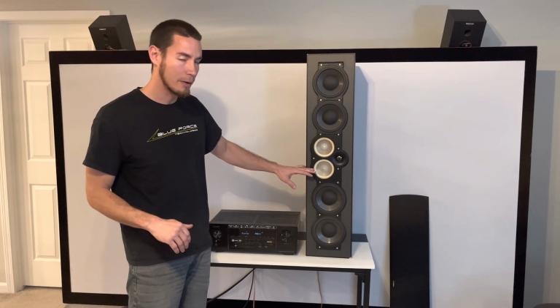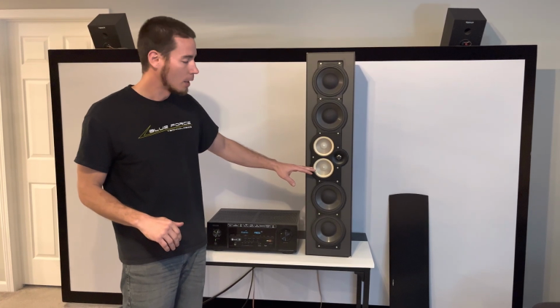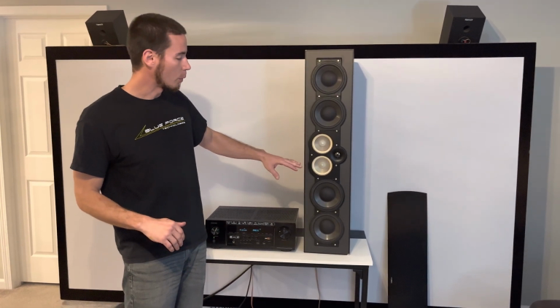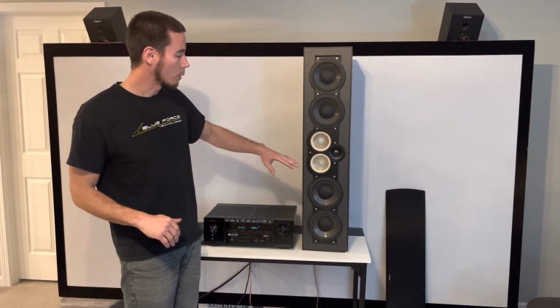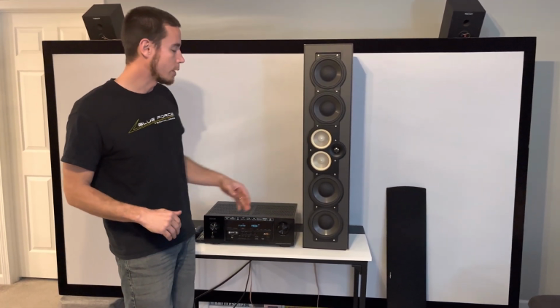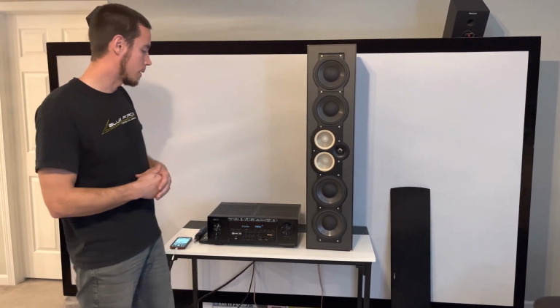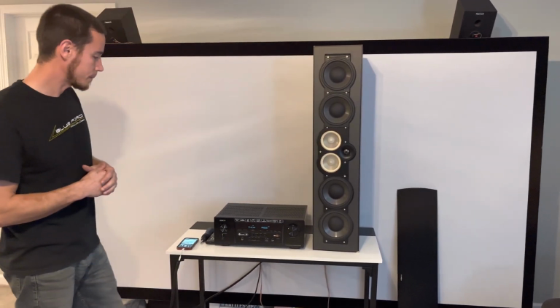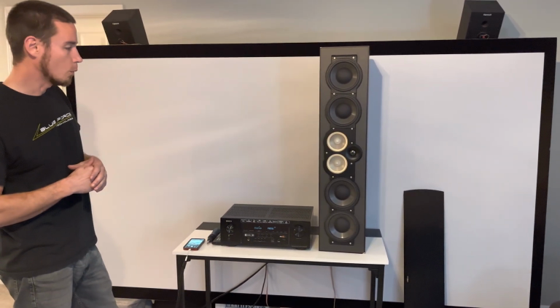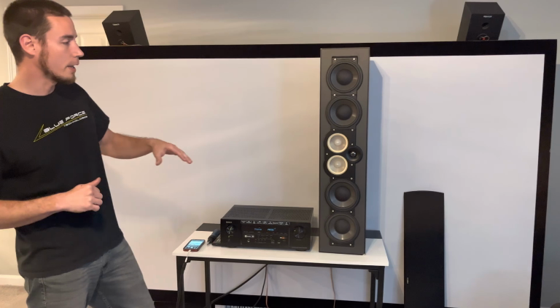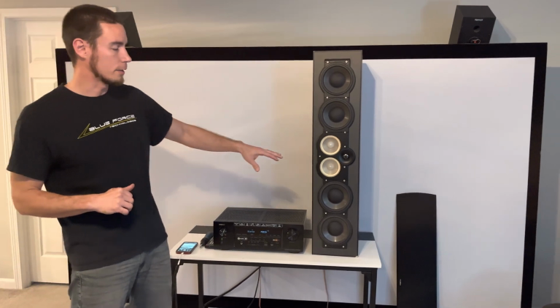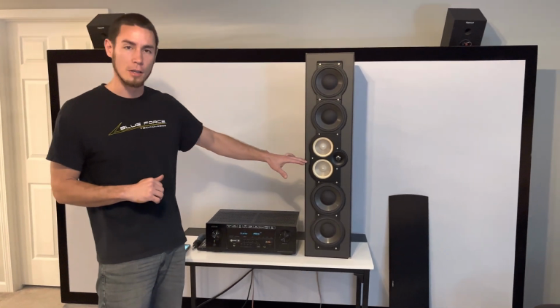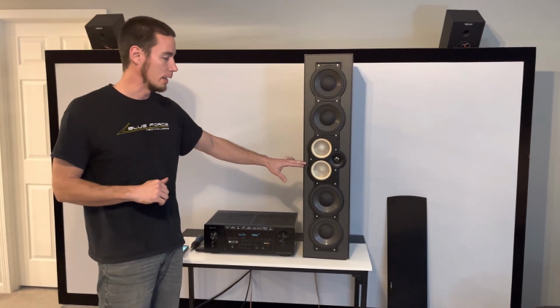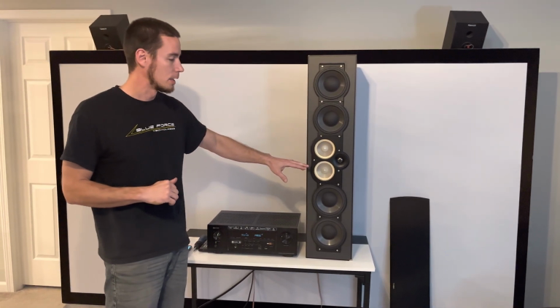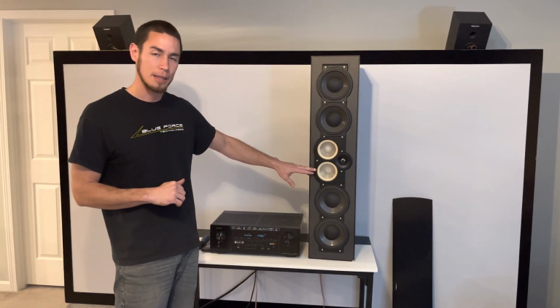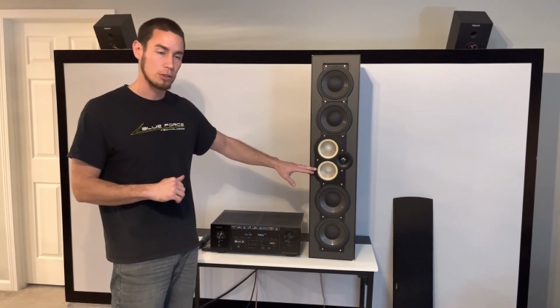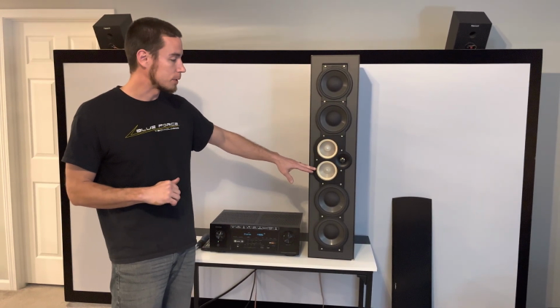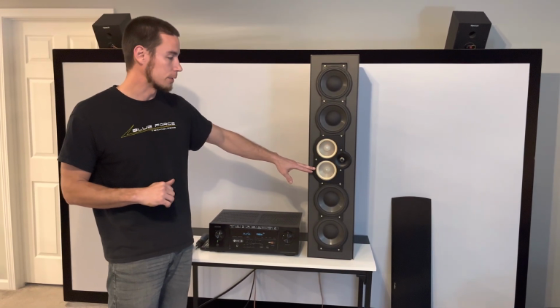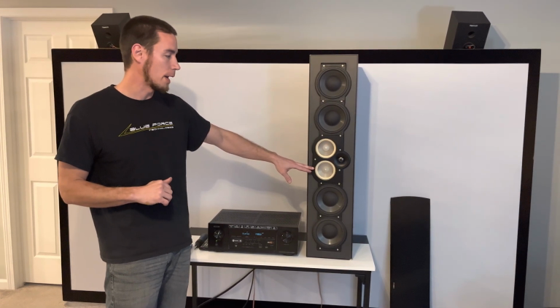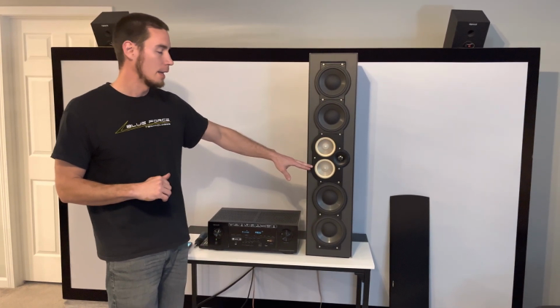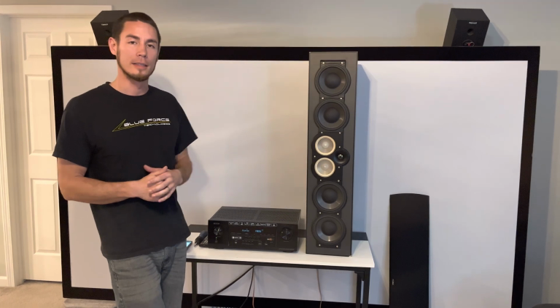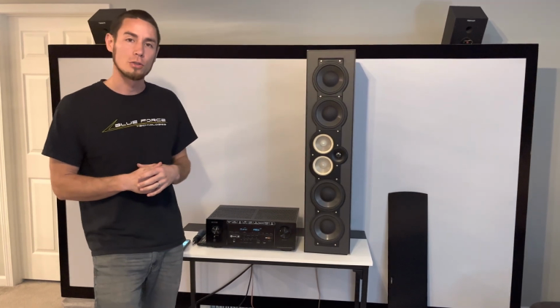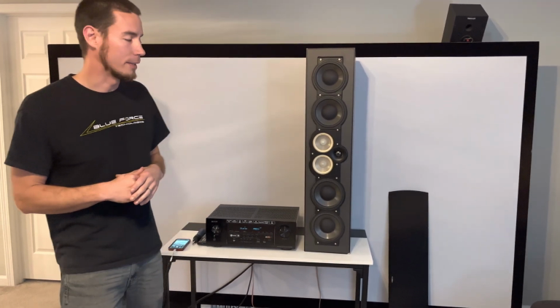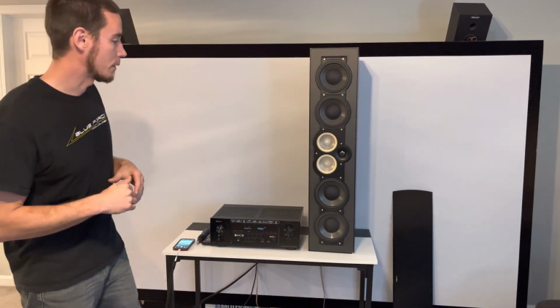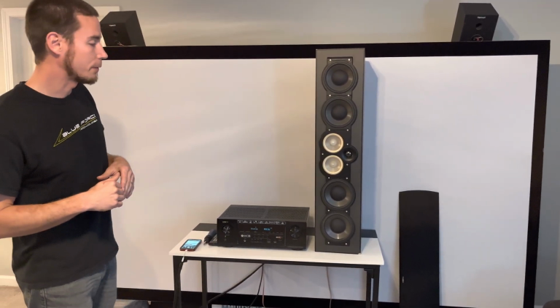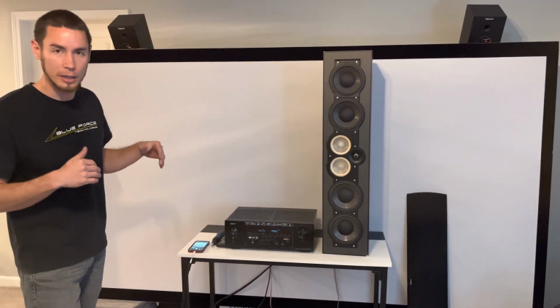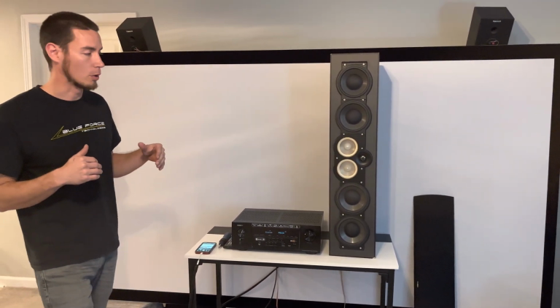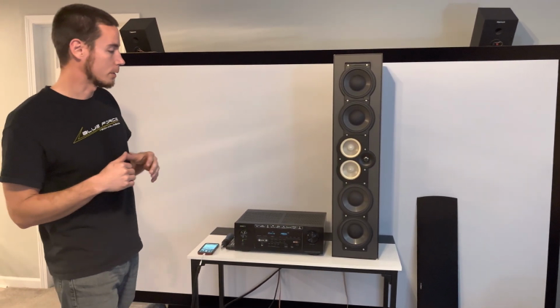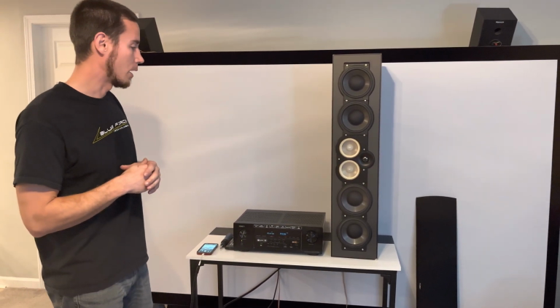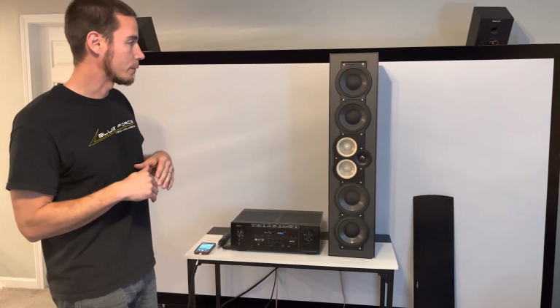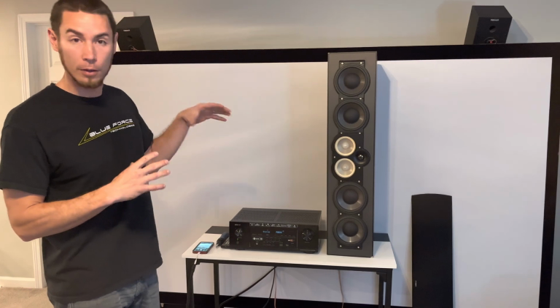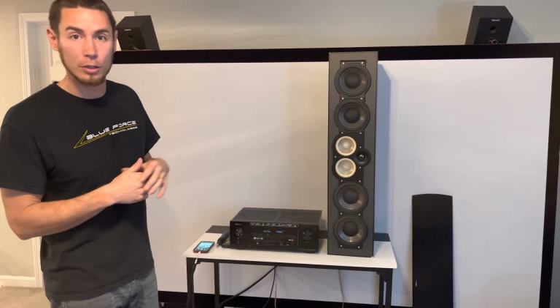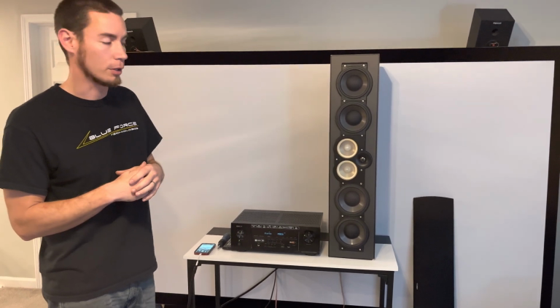Yeah, that's definitely something going on here — definitely a problem with this driver. So what we'll do is open this up, disconnect this driver specifically from the back, retry the sweep, and see if any other issues are going on or if the rest of the drivers are good.